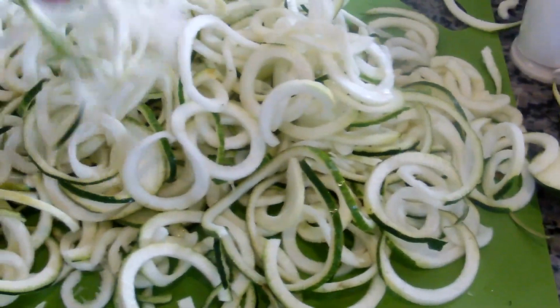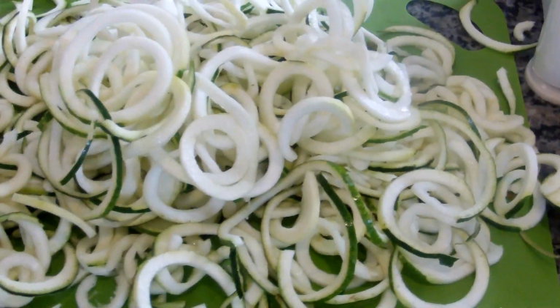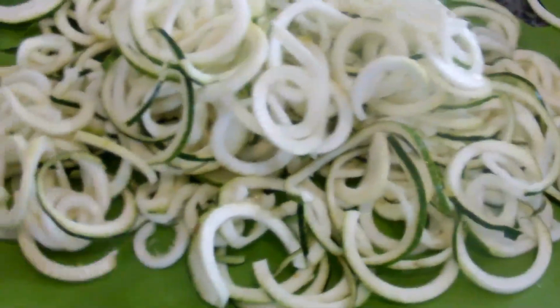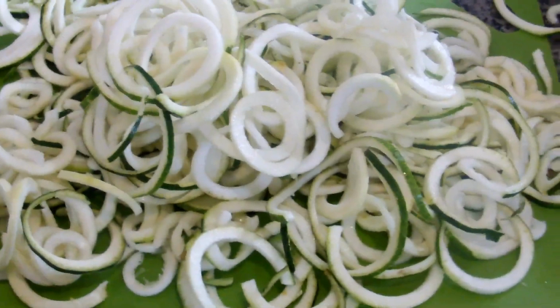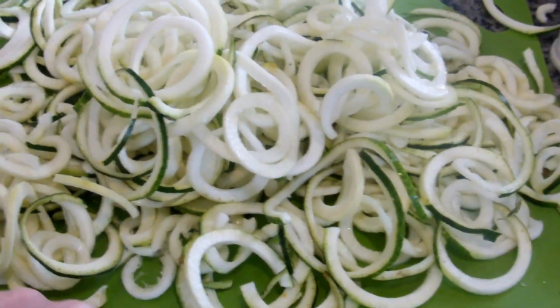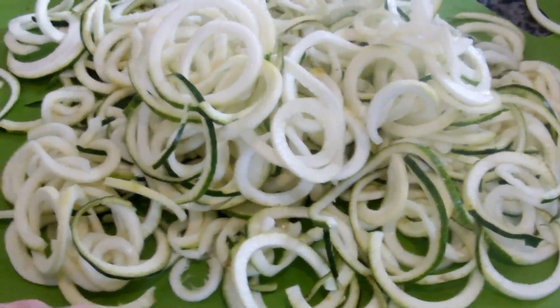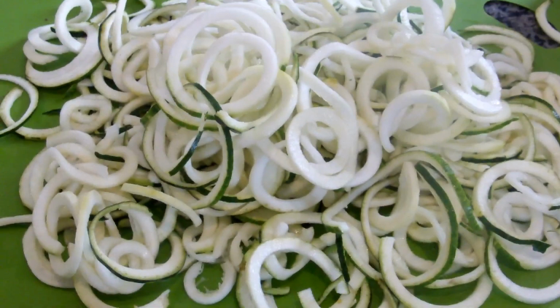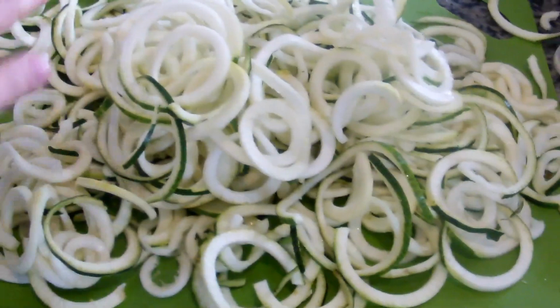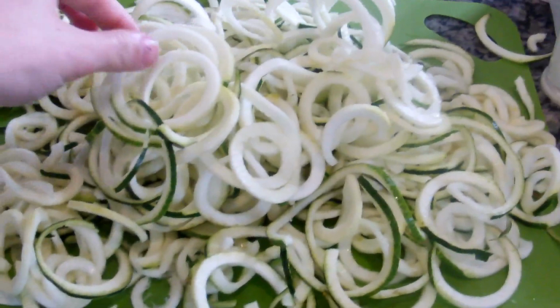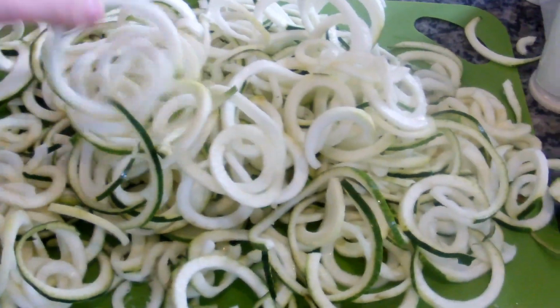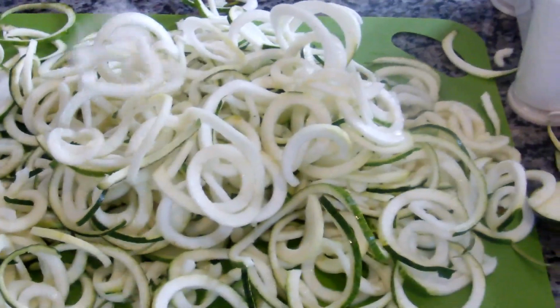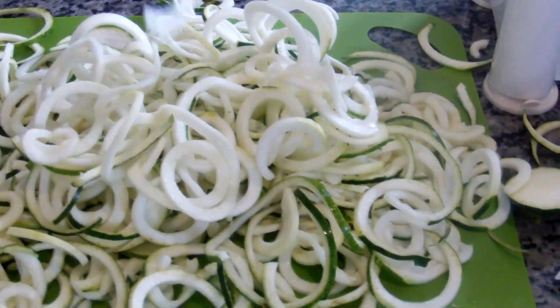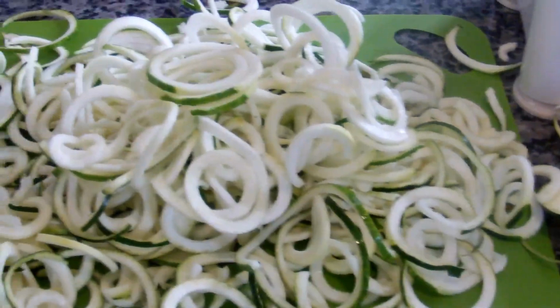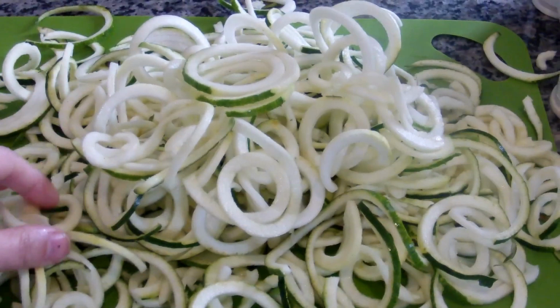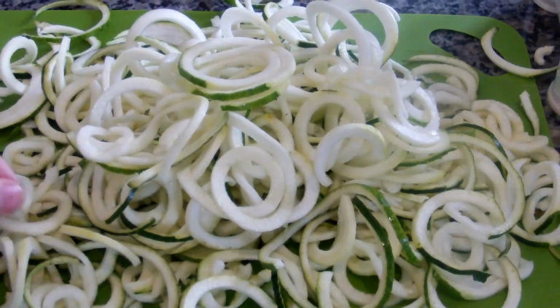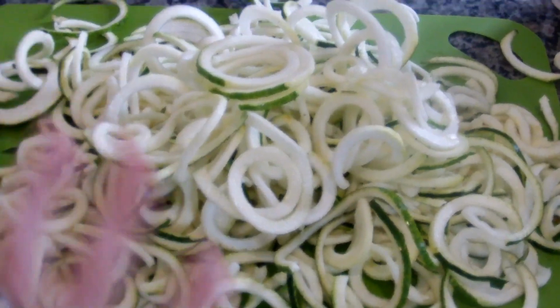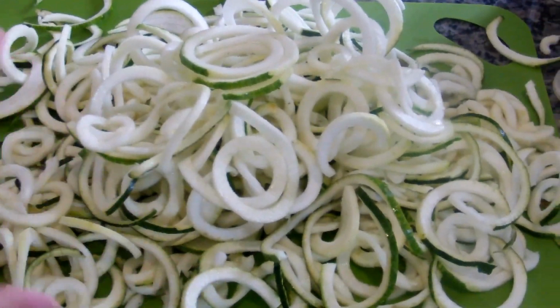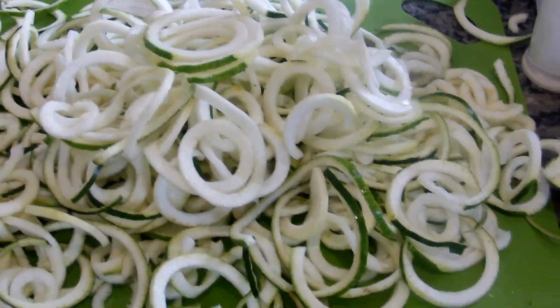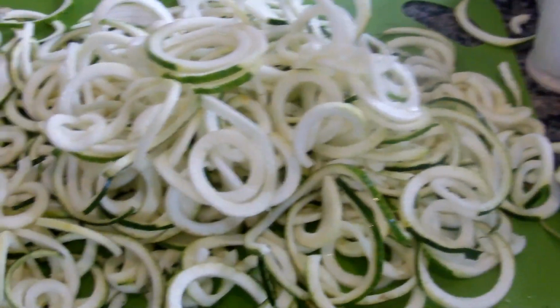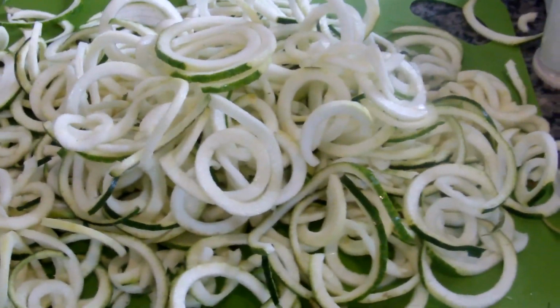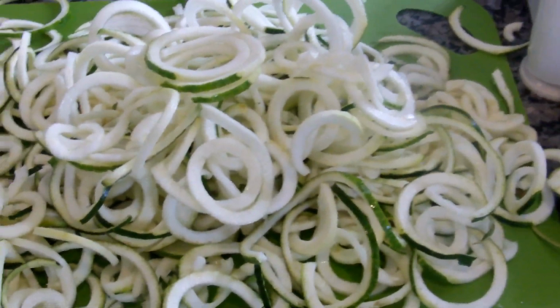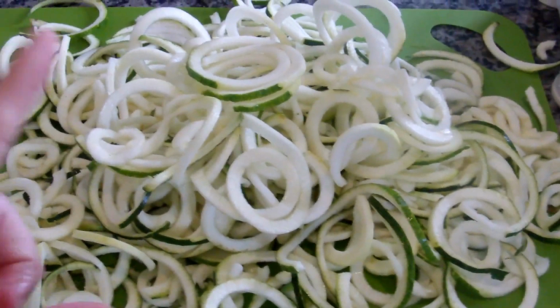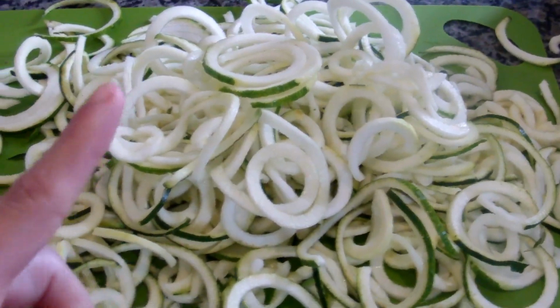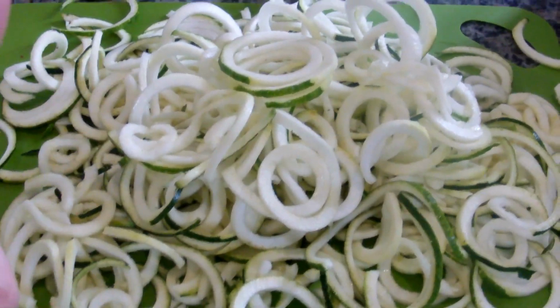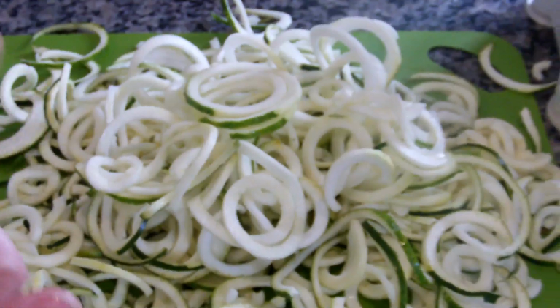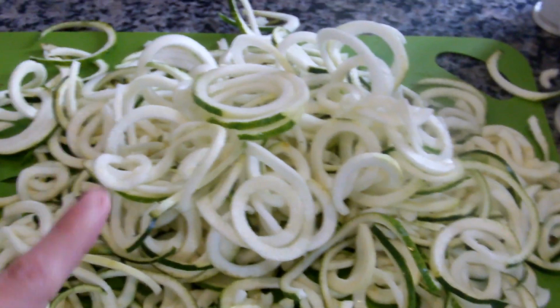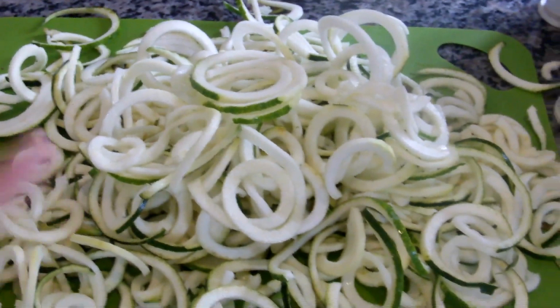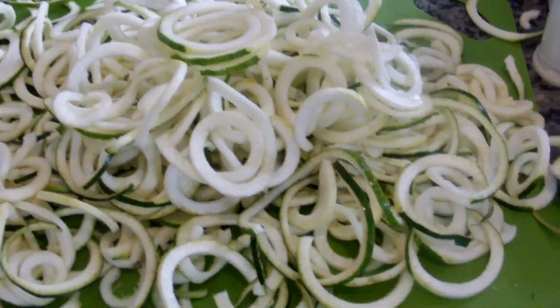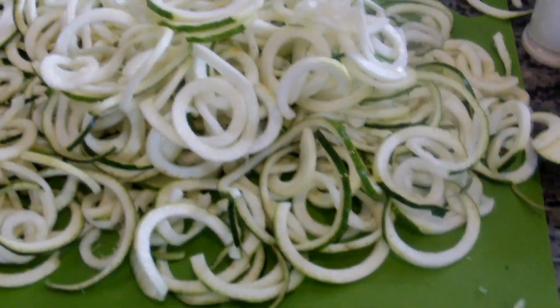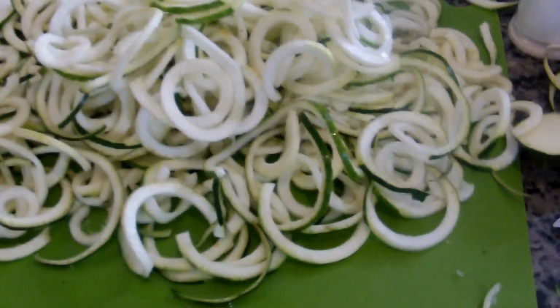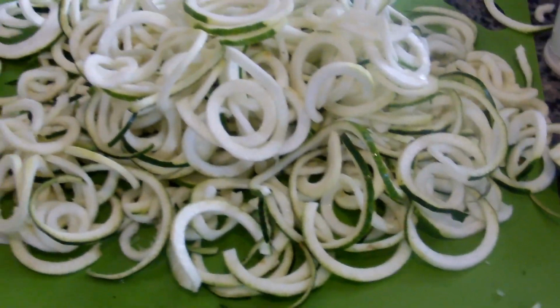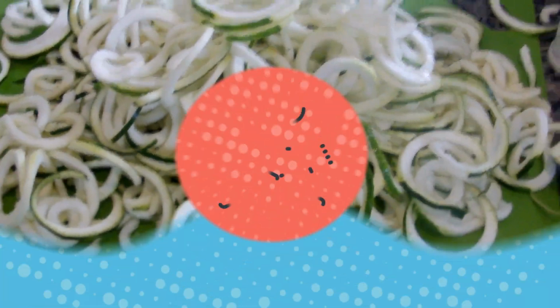And later this week you will see what I do with them. I just wanted to cut them up today so the bruises didn't get any worse. And I'm going to show you right now how I store my zoodles so they stay fresher longer.